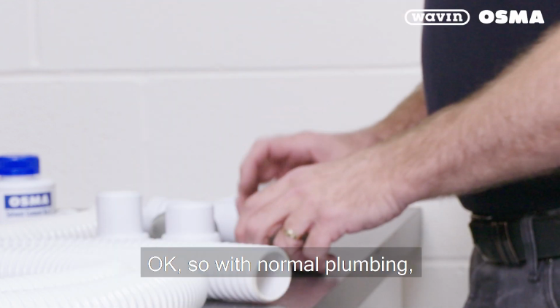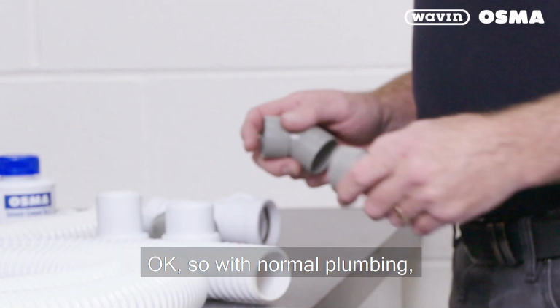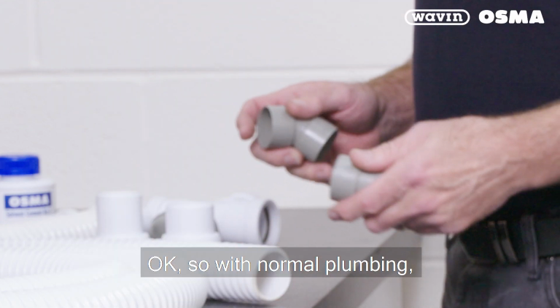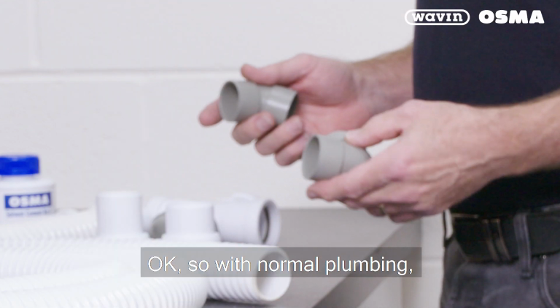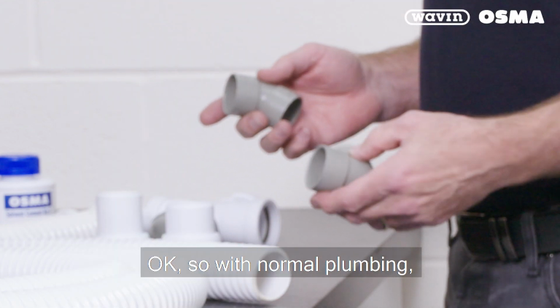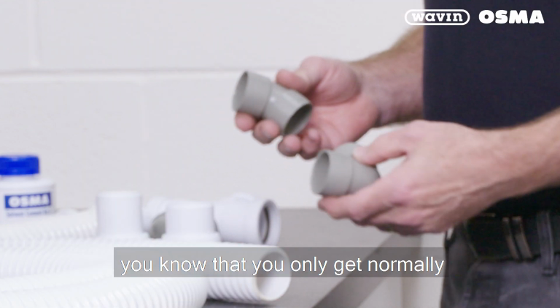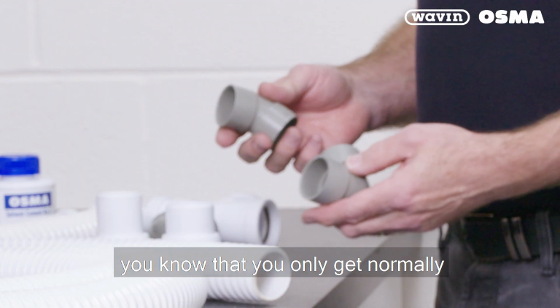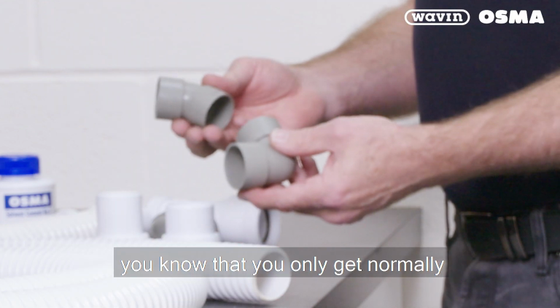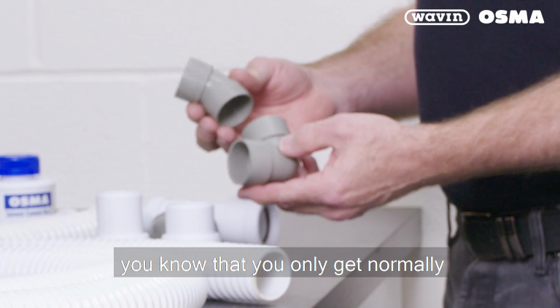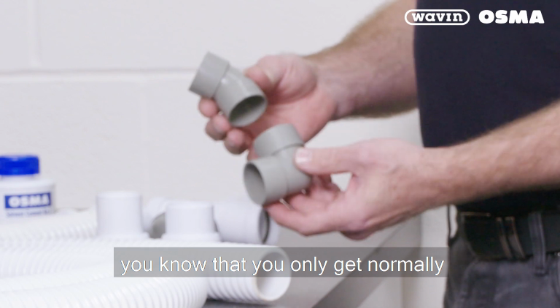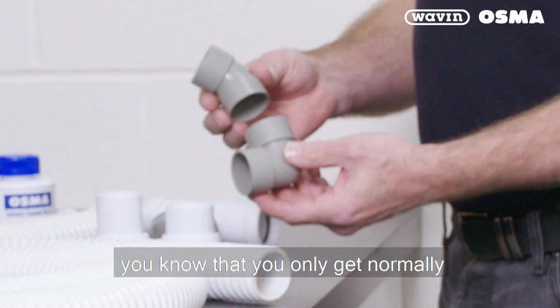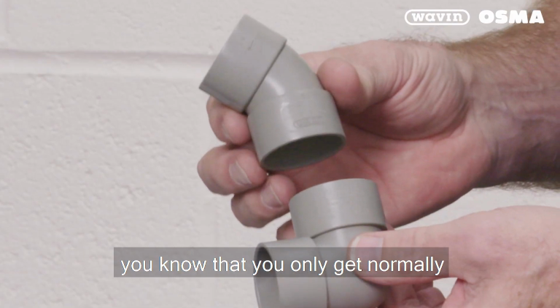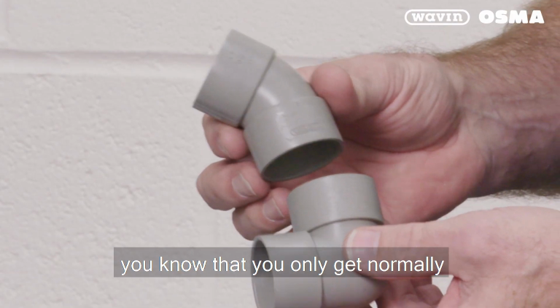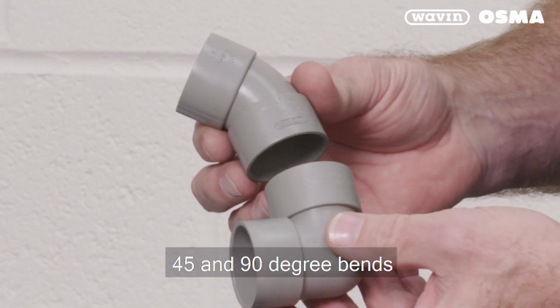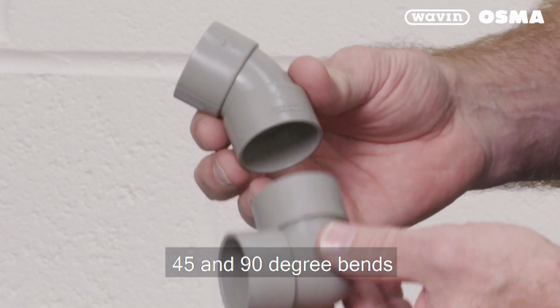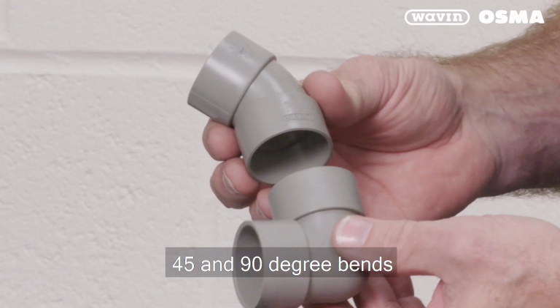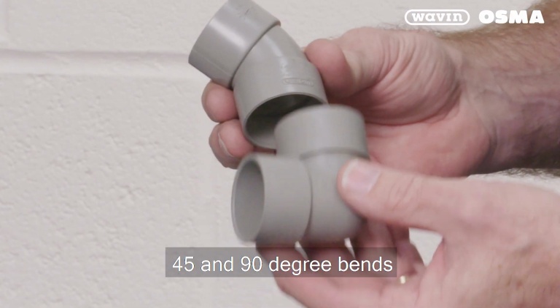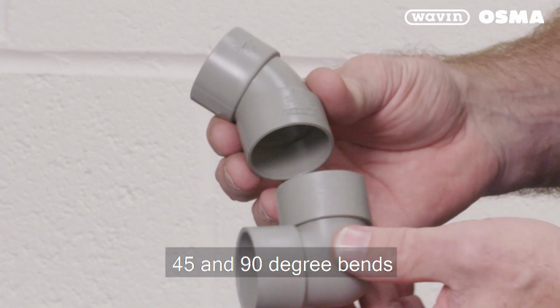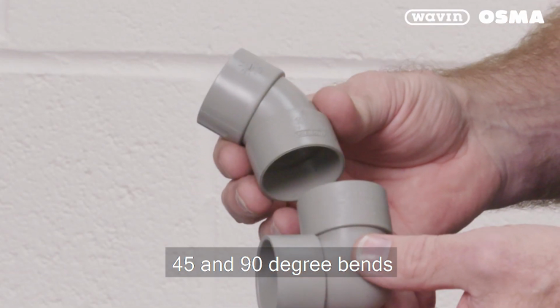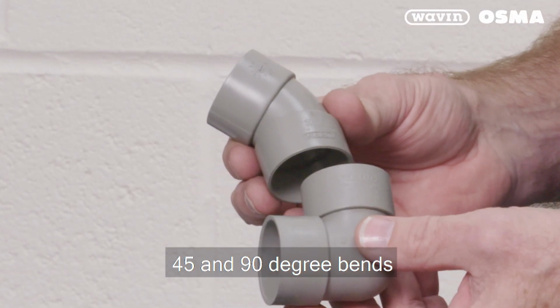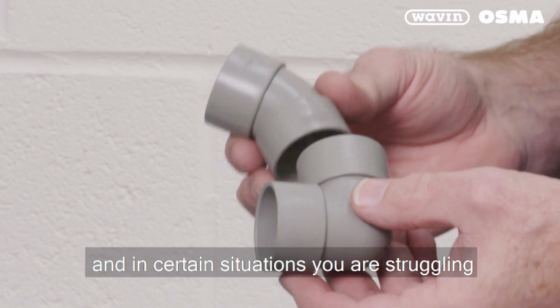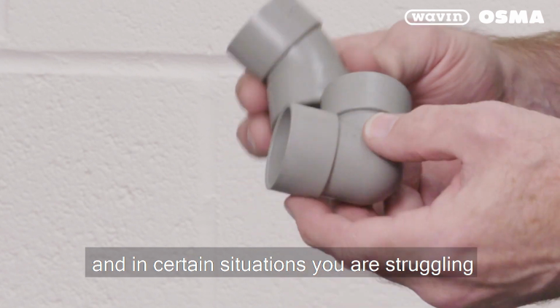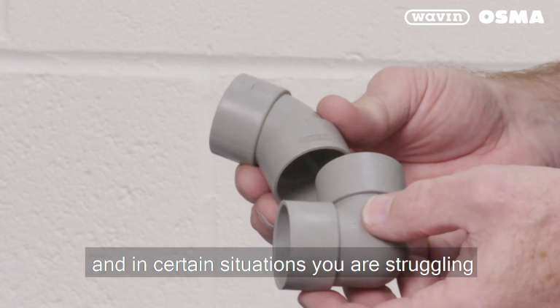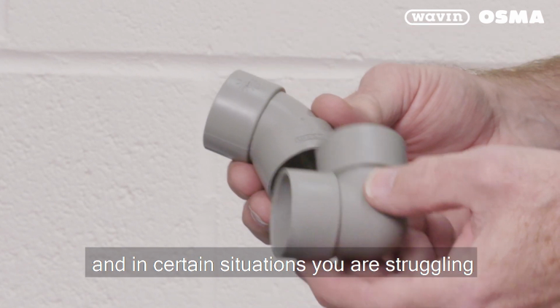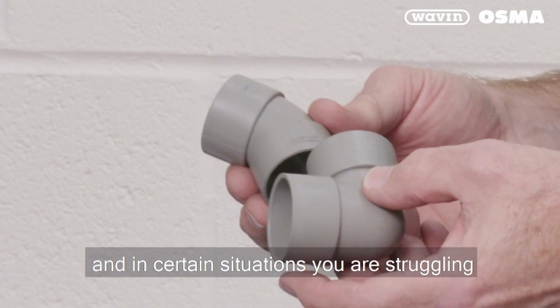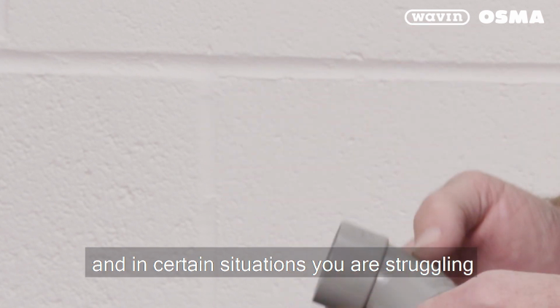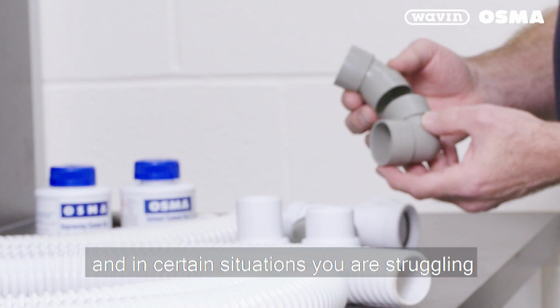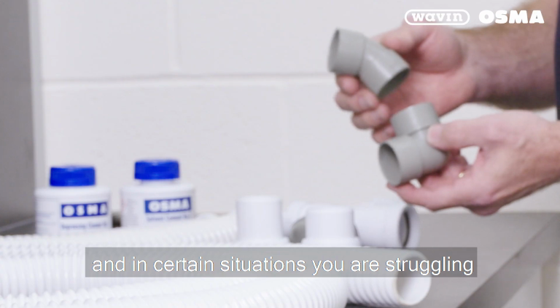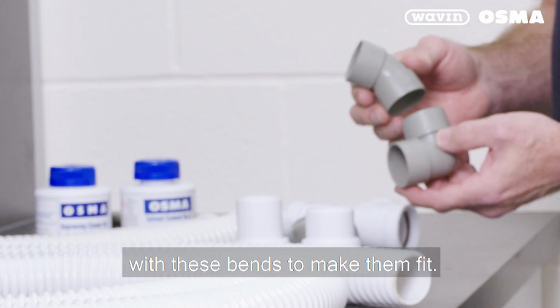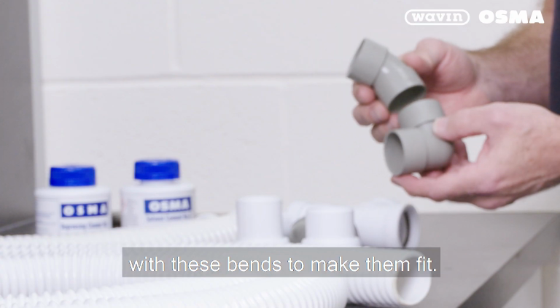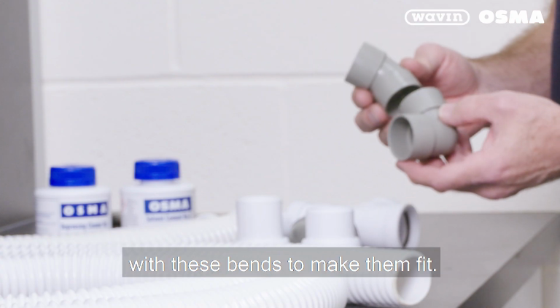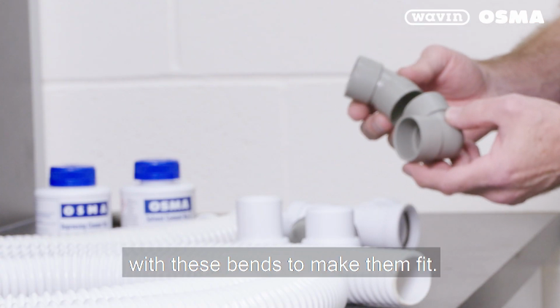With normal plumbing, you only get 45 and 90 degree bends, and in certain situations you are struggling with these bends to make them fit.